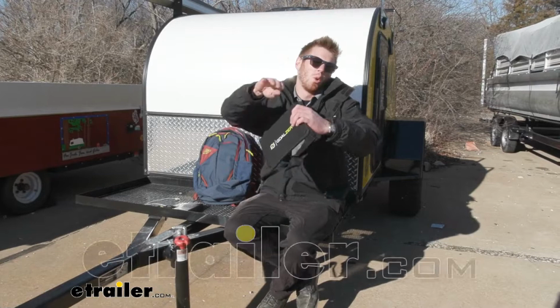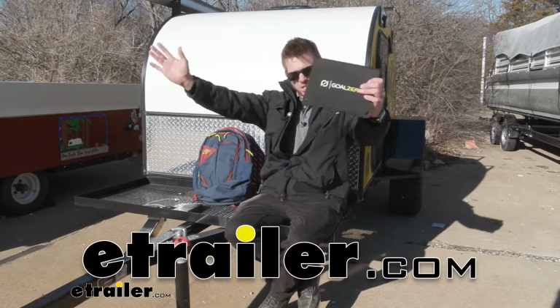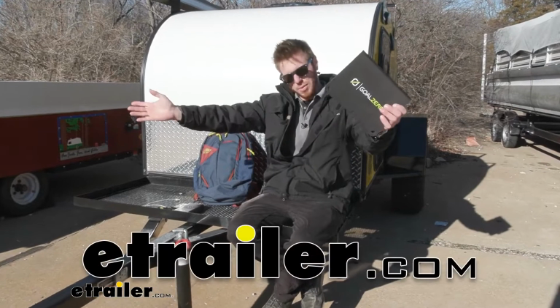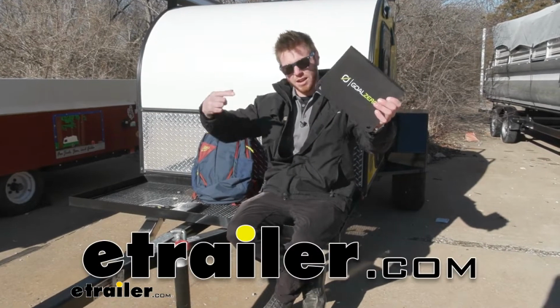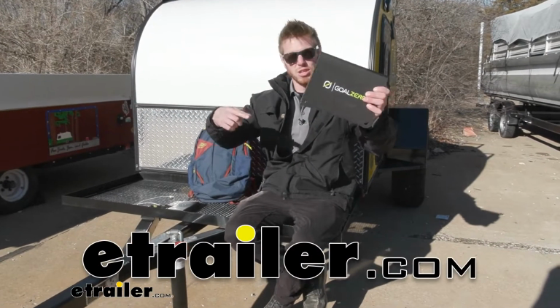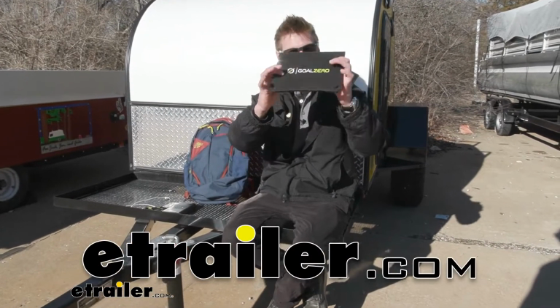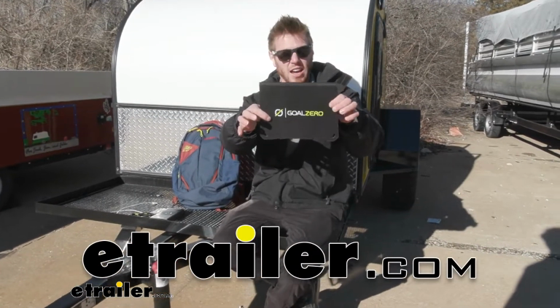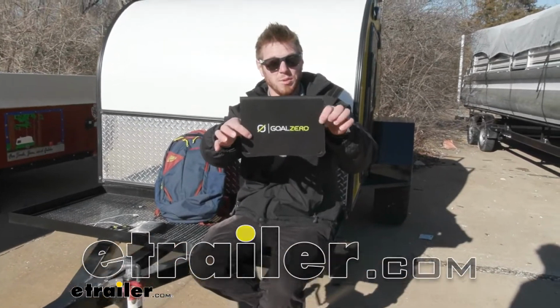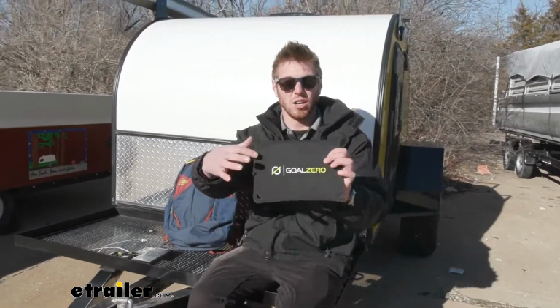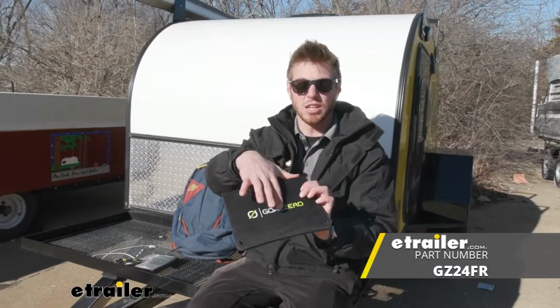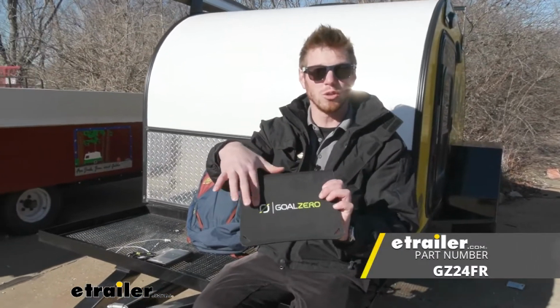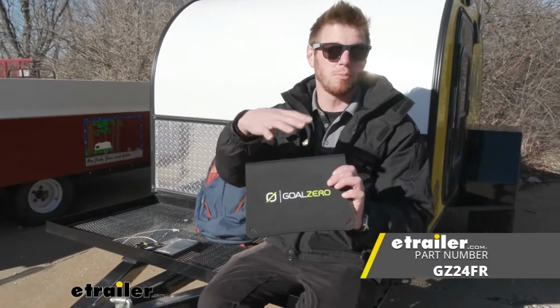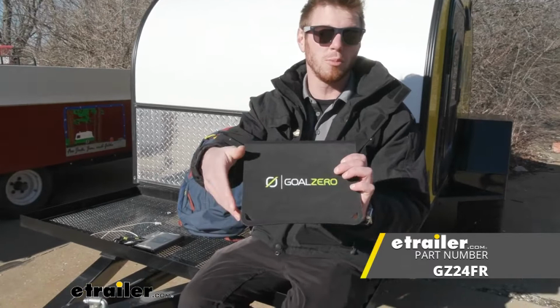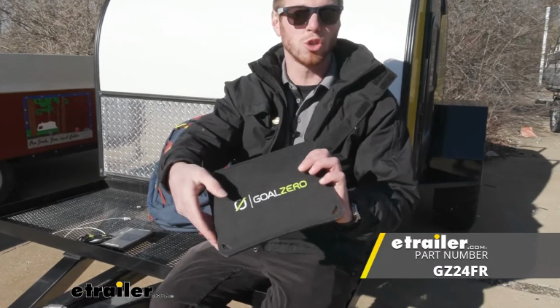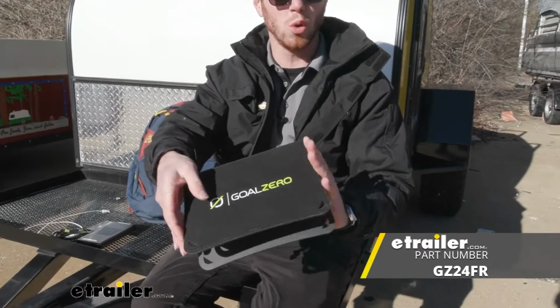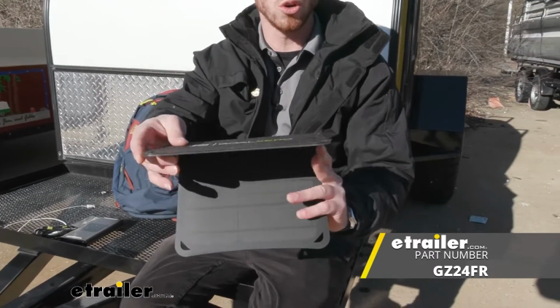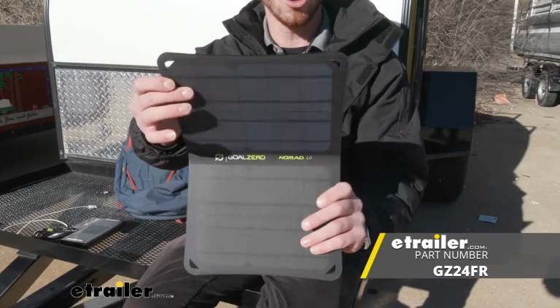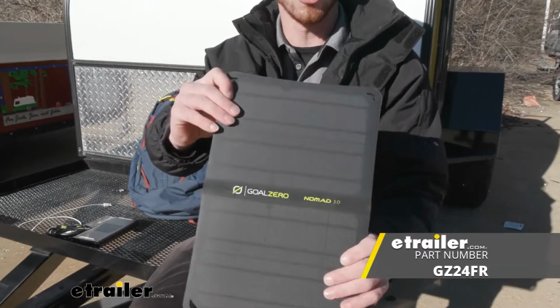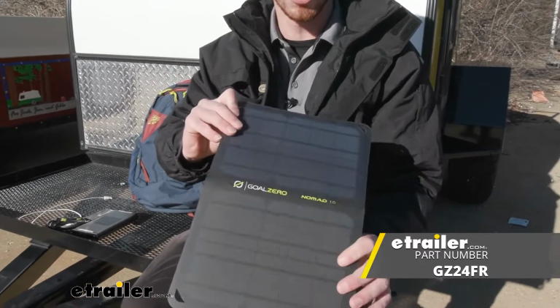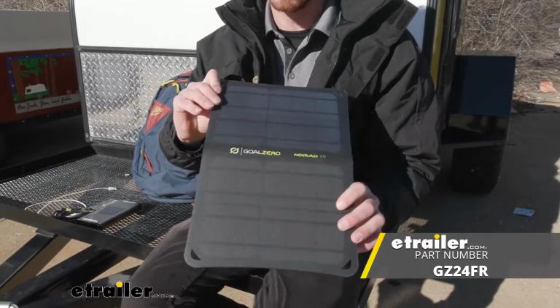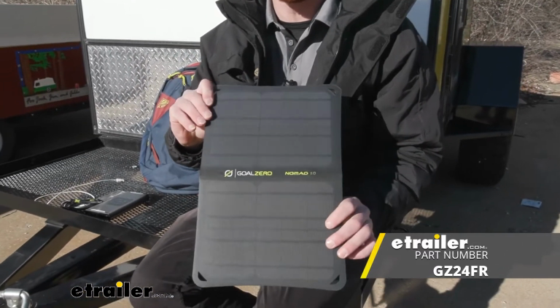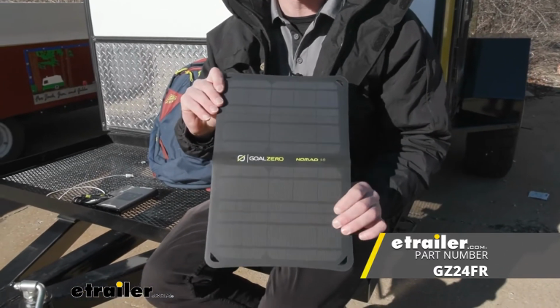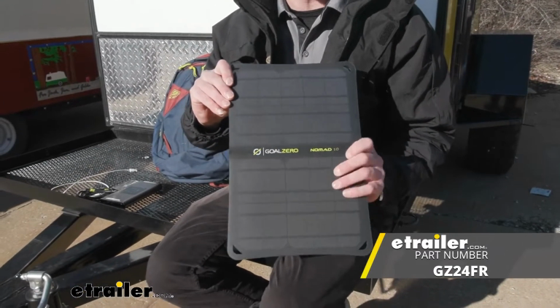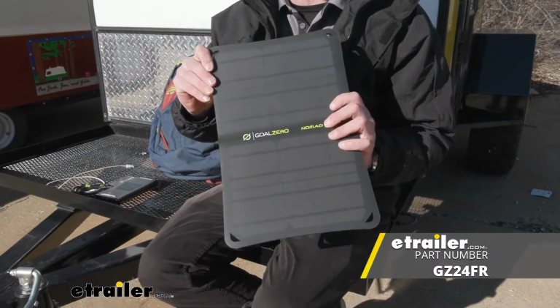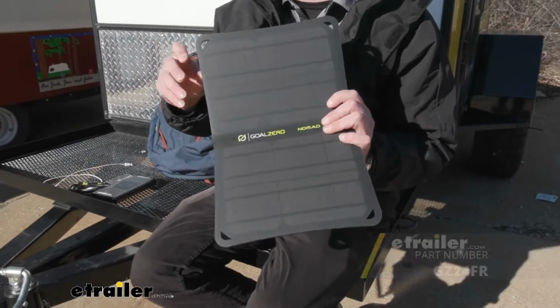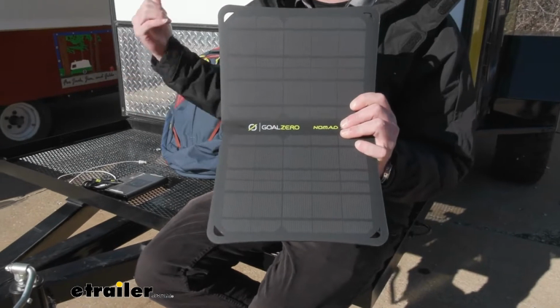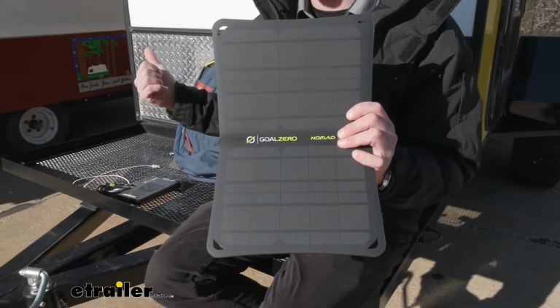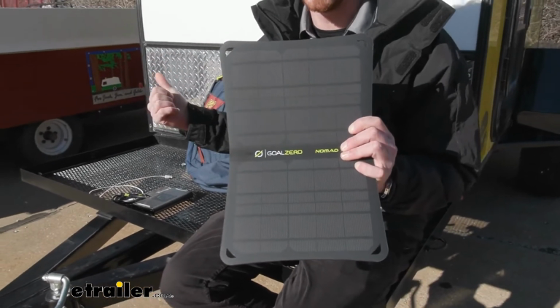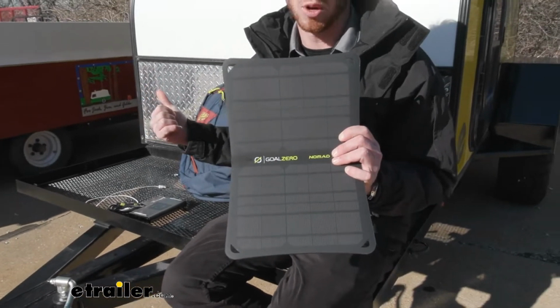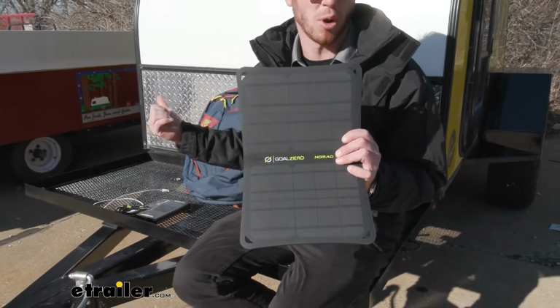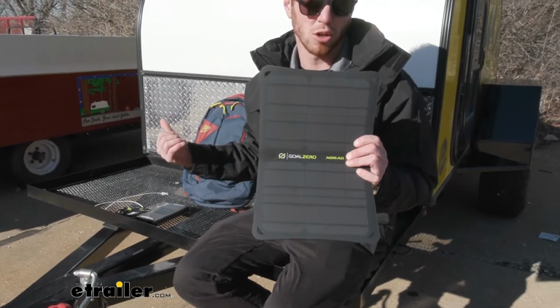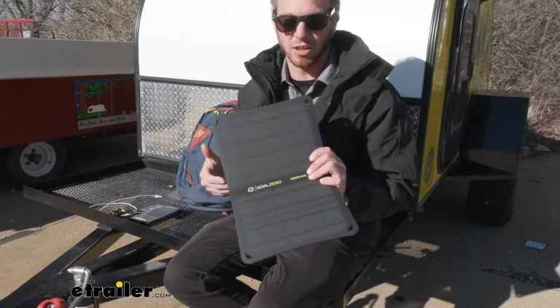What's up everybody? Adam here with eTrailer. Today we're going to be taking a look at the Goal Zero portable solar charger. This is going to be great for when you're off-grid — maybe you're just camping out in one of your smaller little trailers.